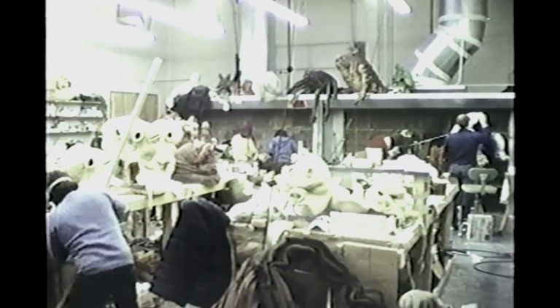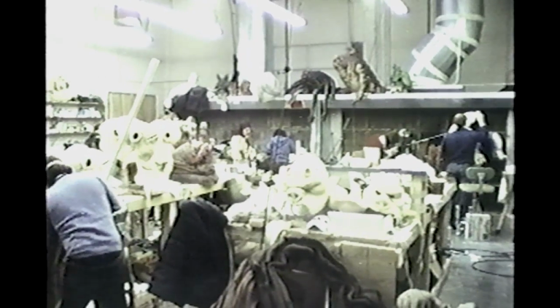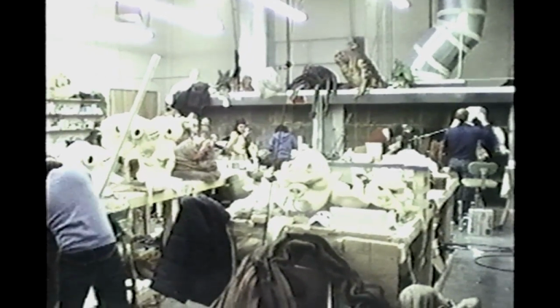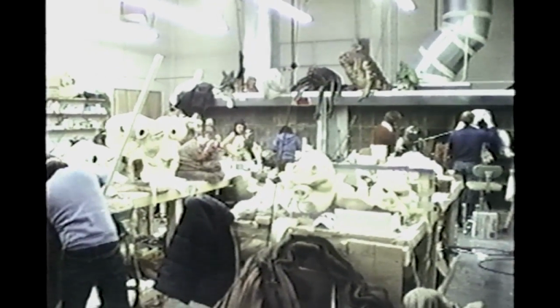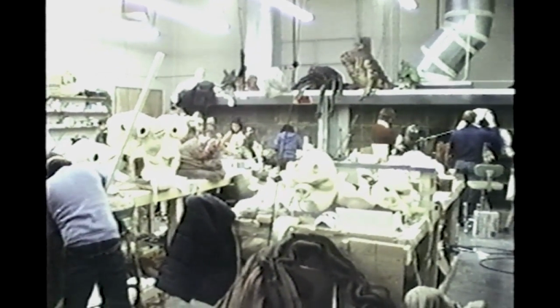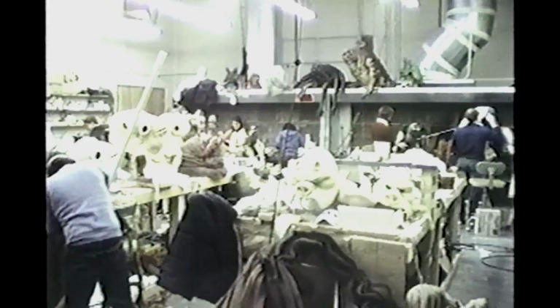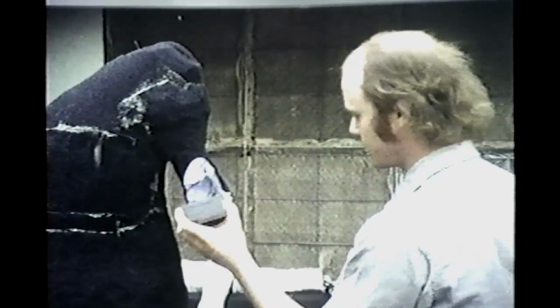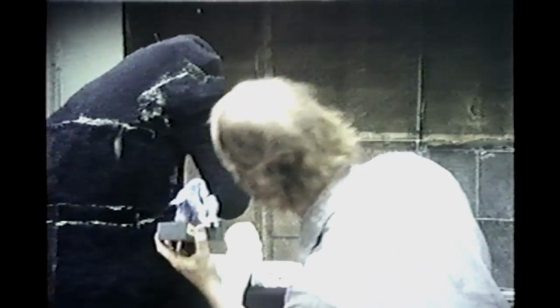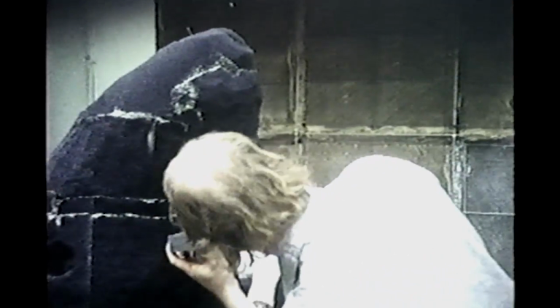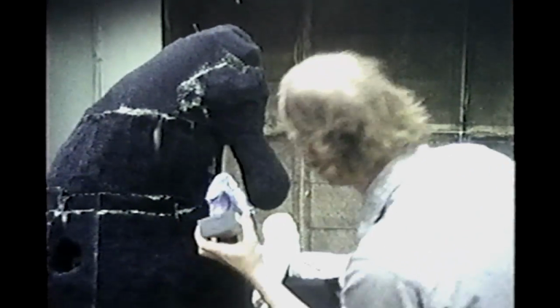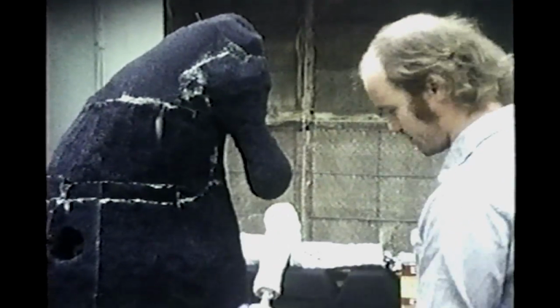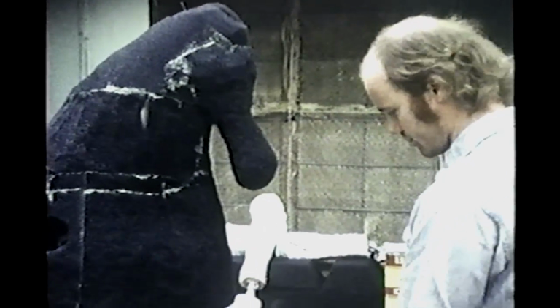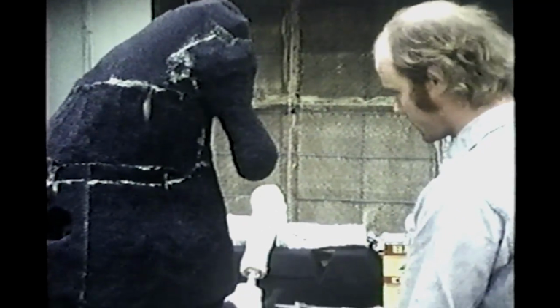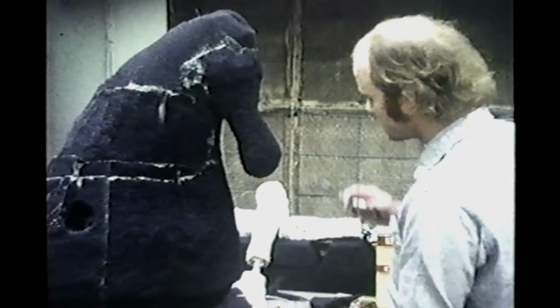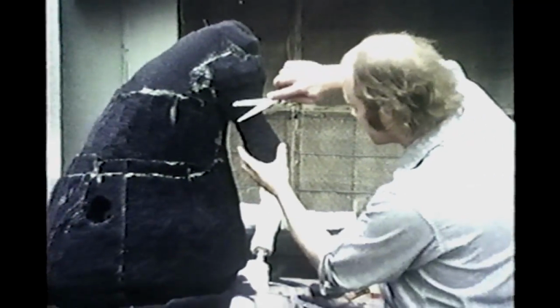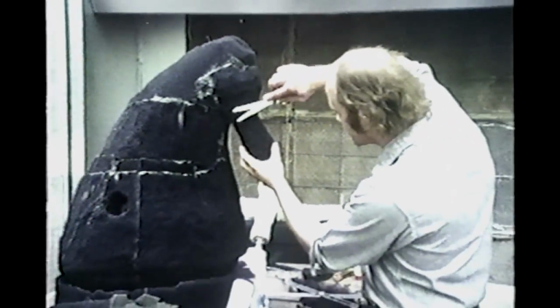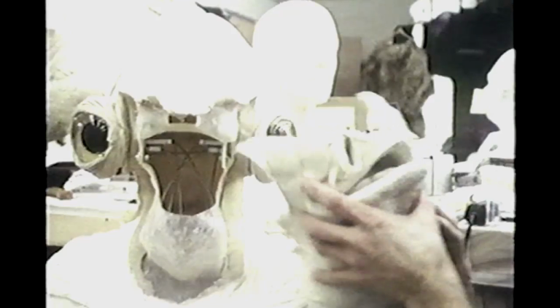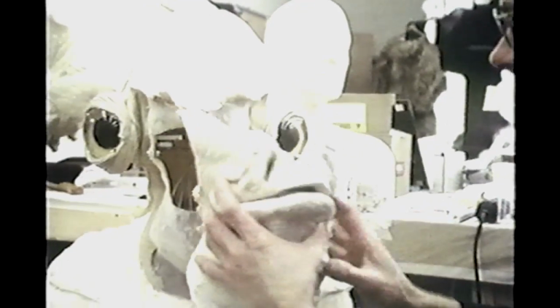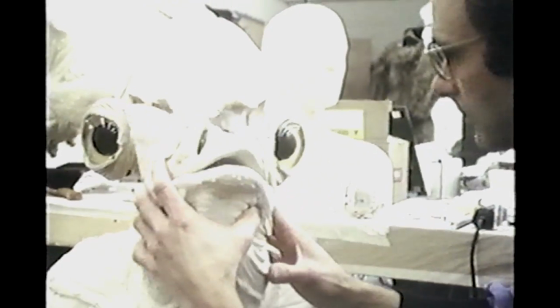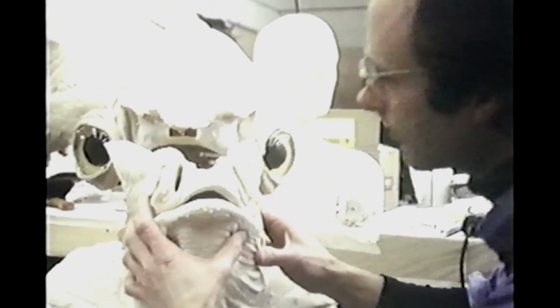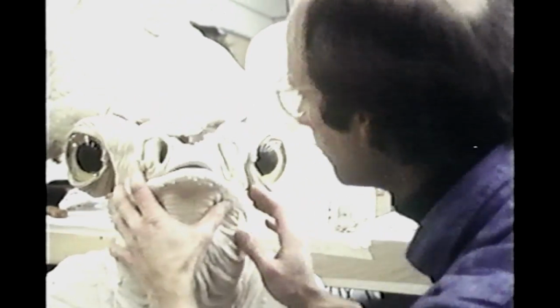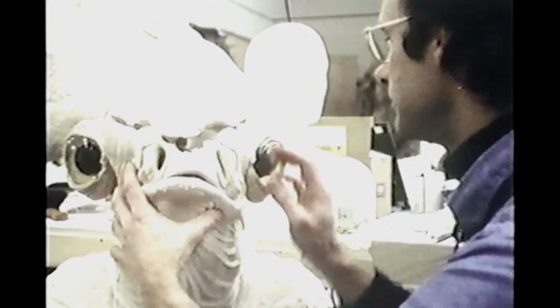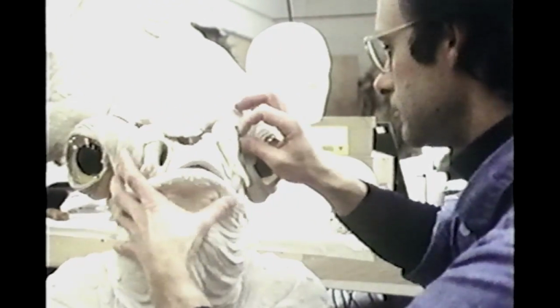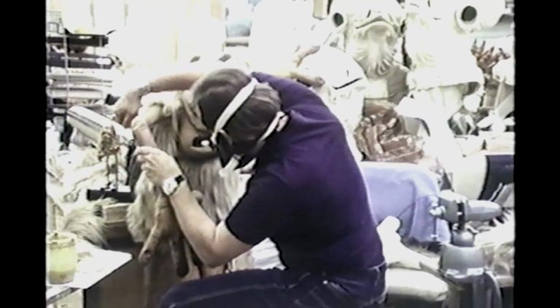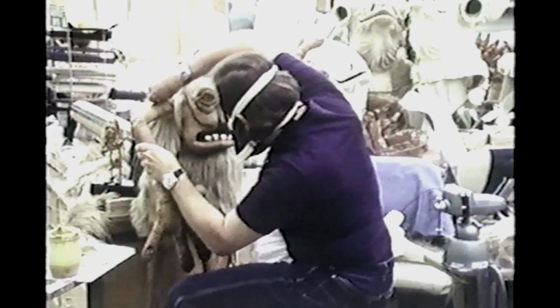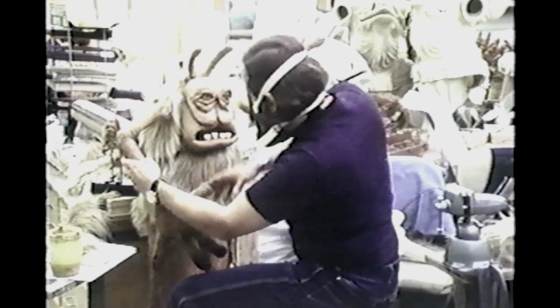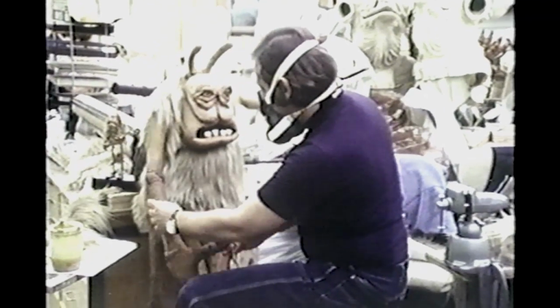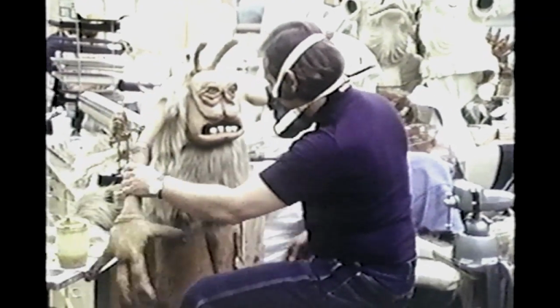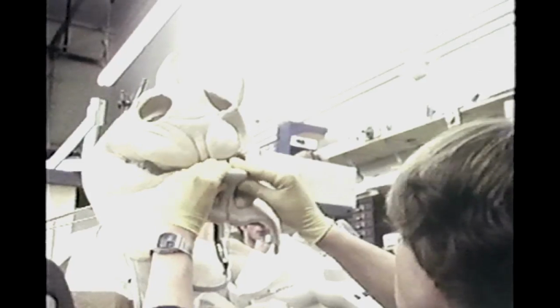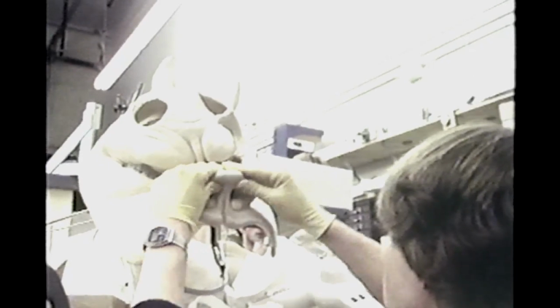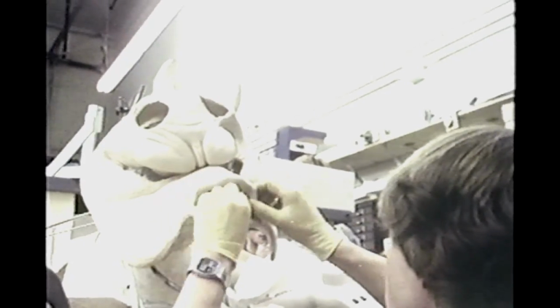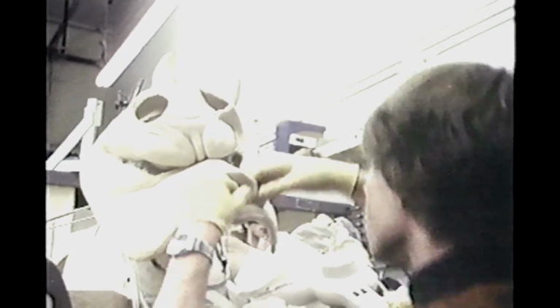Well over a million dollars was spent on creature development and construction. Molds were made from the clay models, and from these the monstrous faces and forms took shape in latex and rubber.